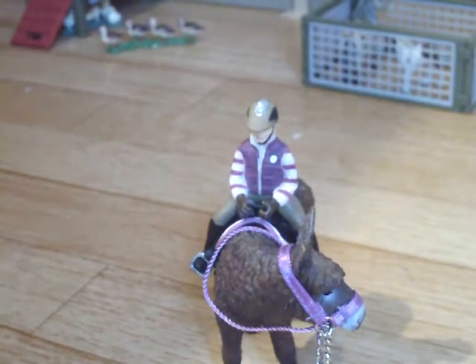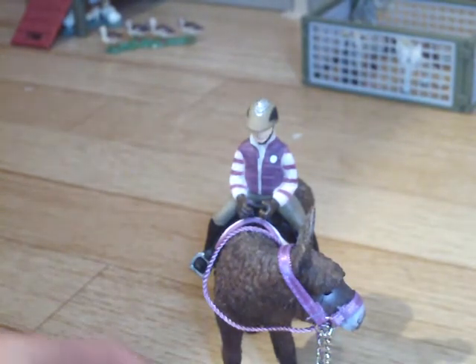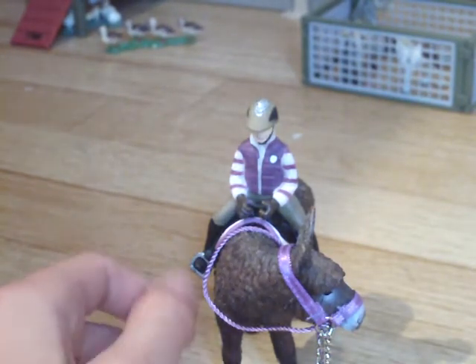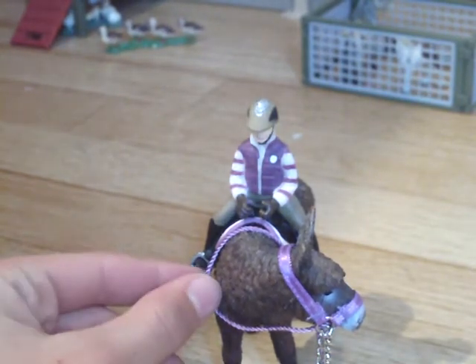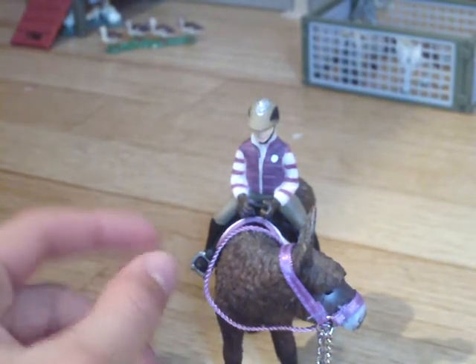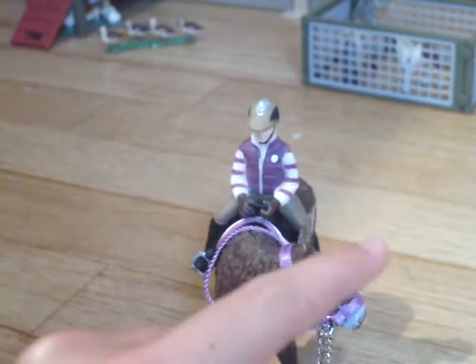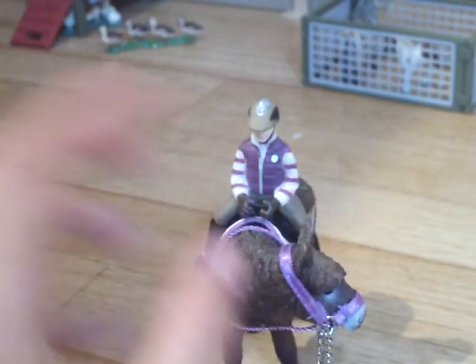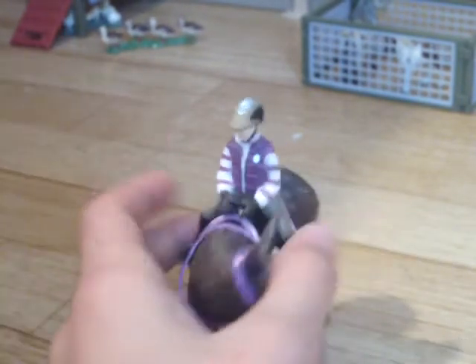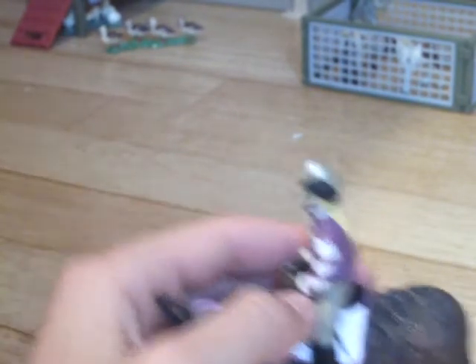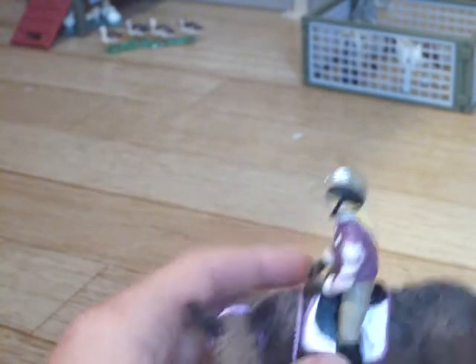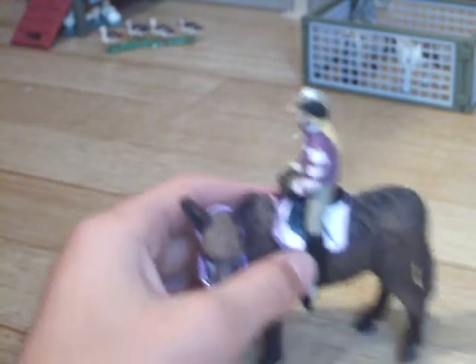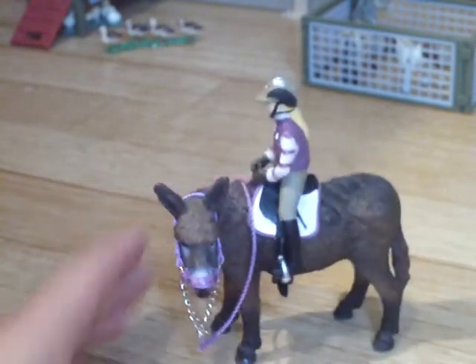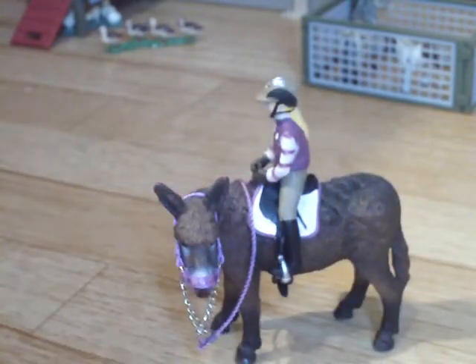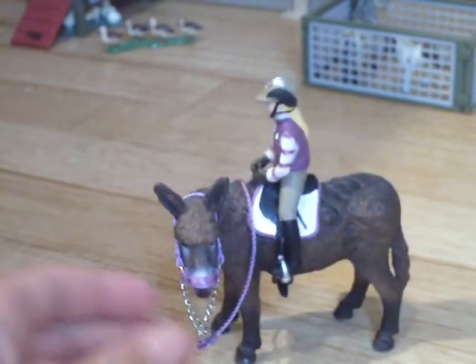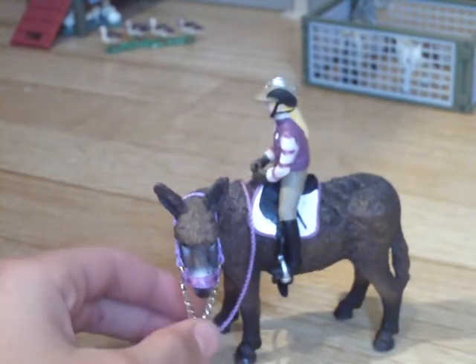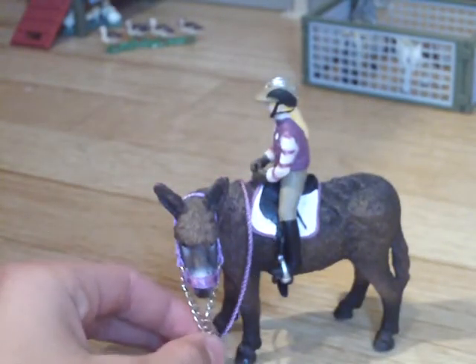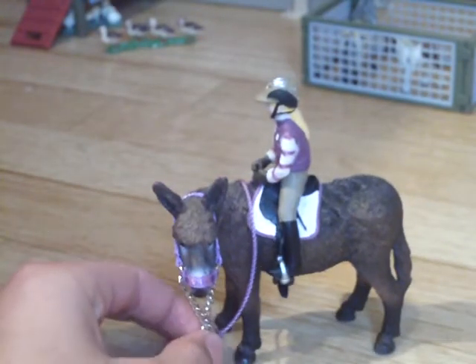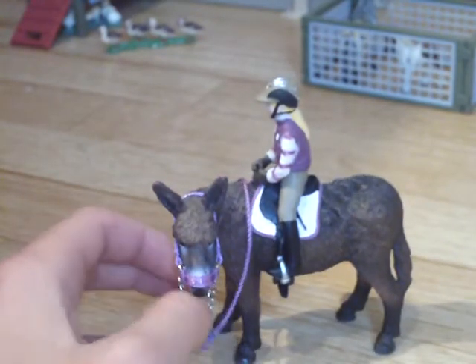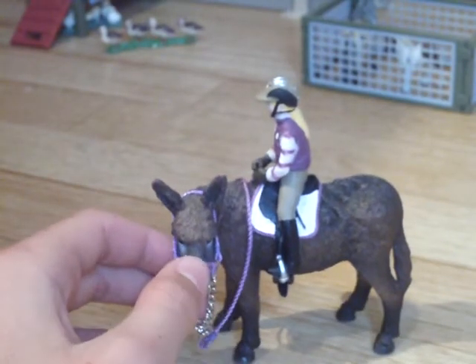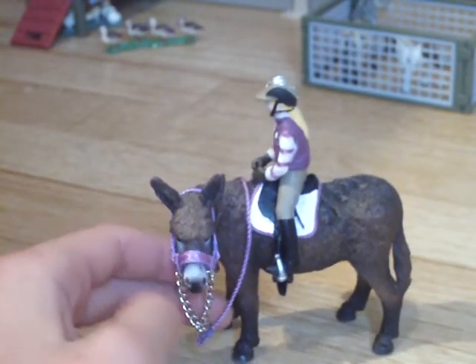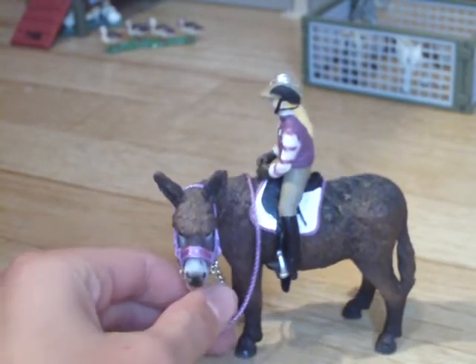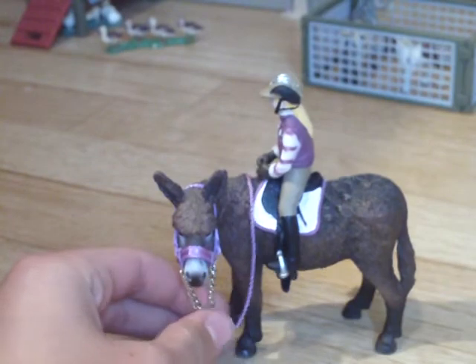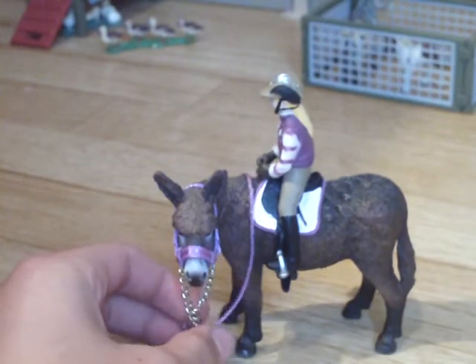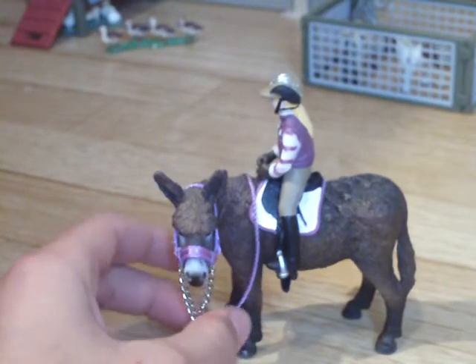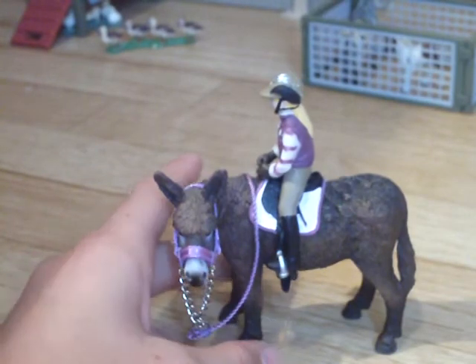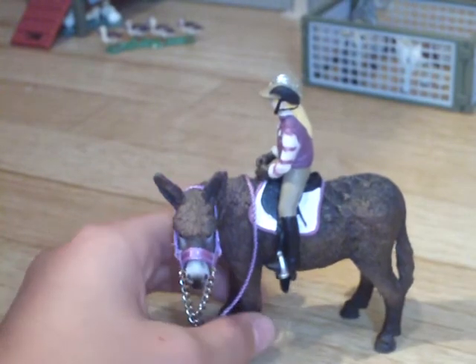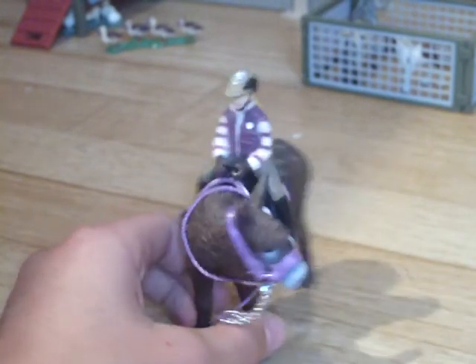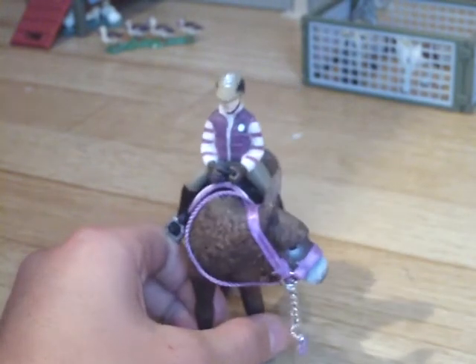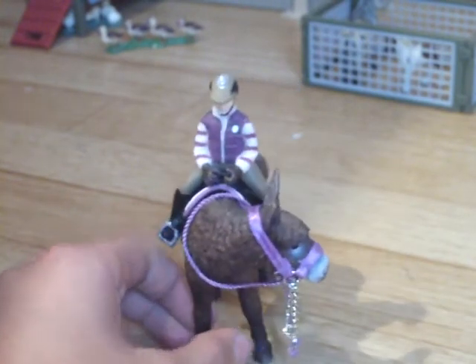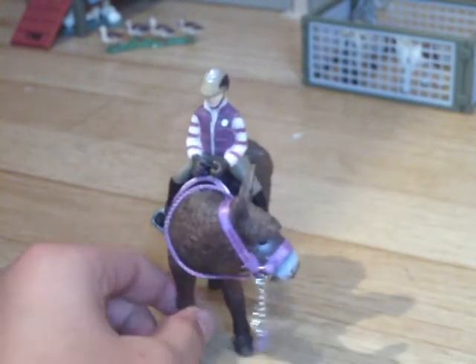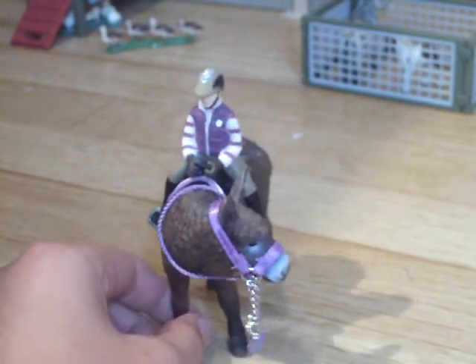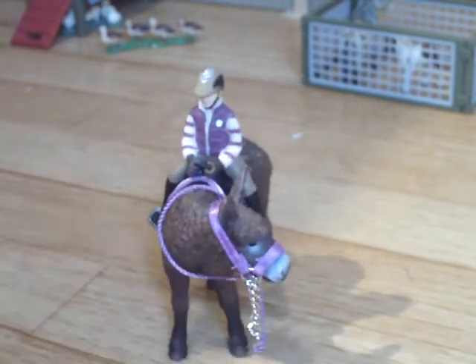The bridle doesn't fit the donkey because of his features. This is Matella — not Nutella like the chocolate spread you put on toast, but Matella with an M. I just use the halter as a bridle. That works.